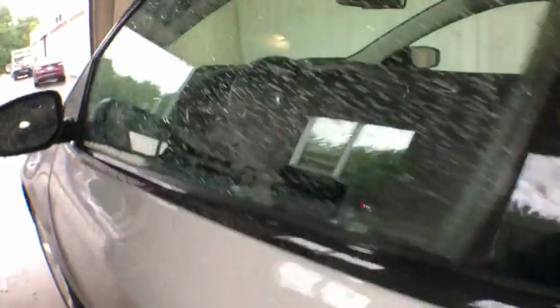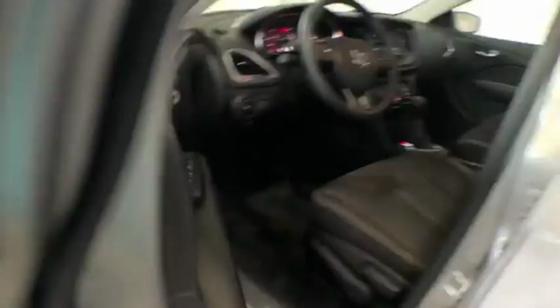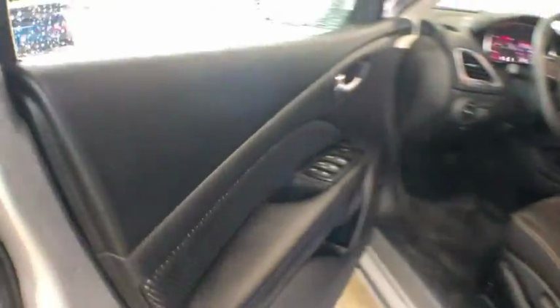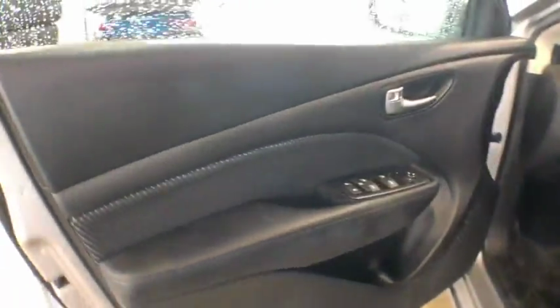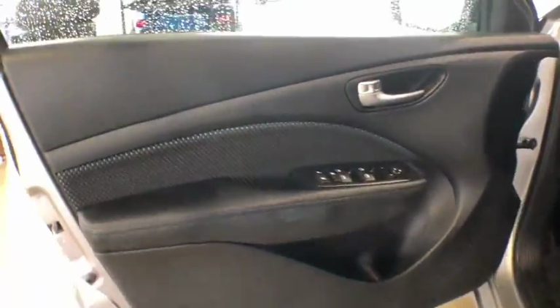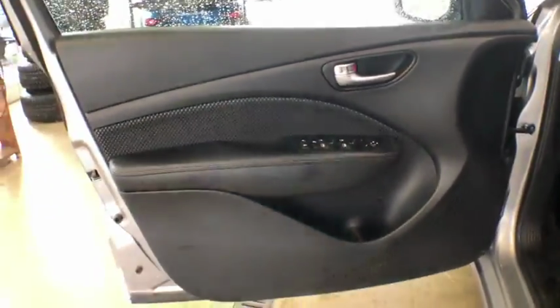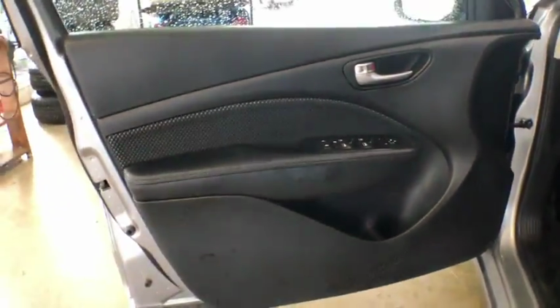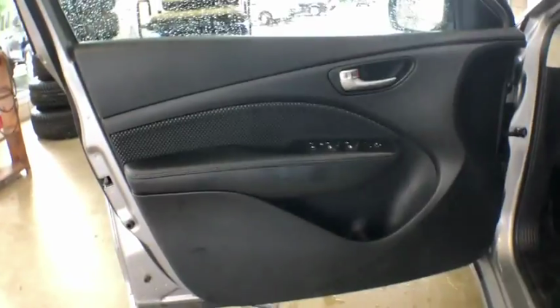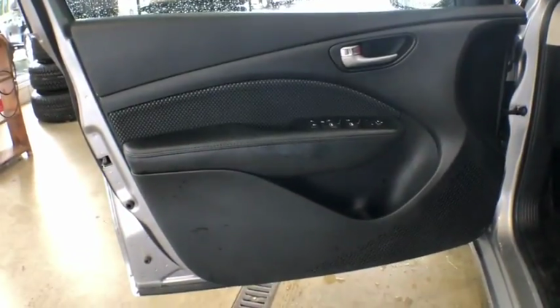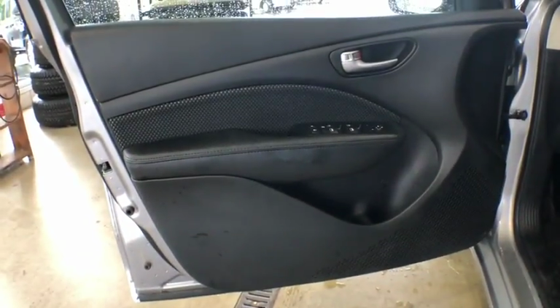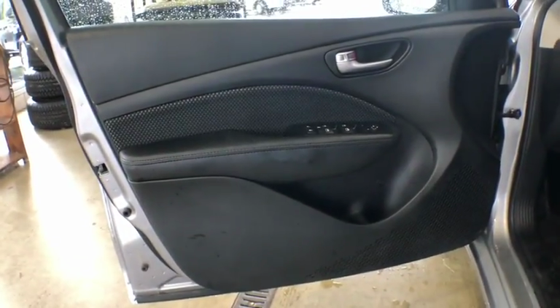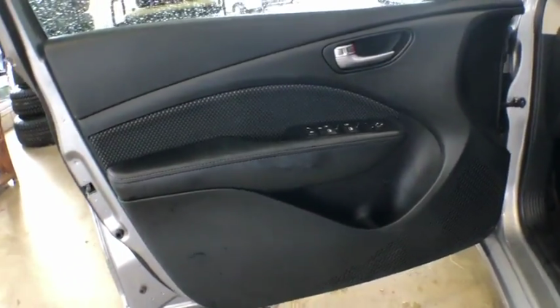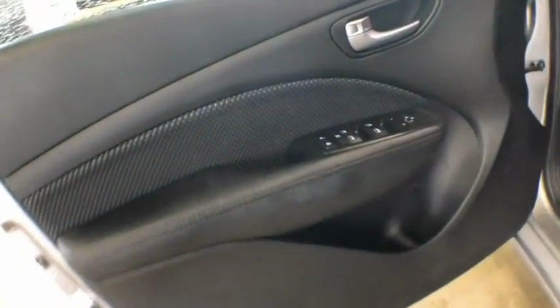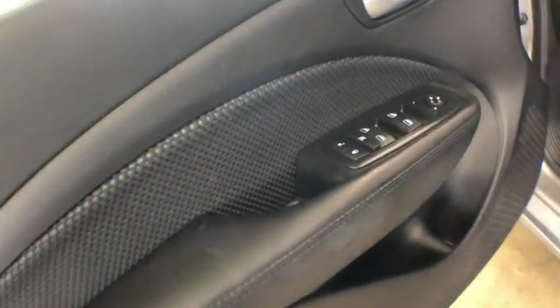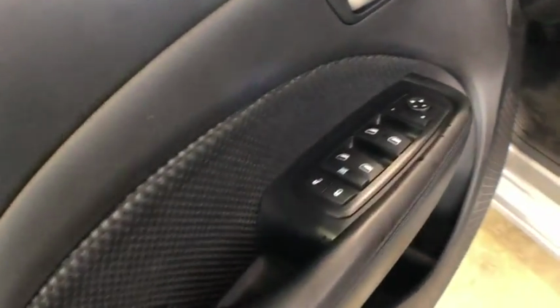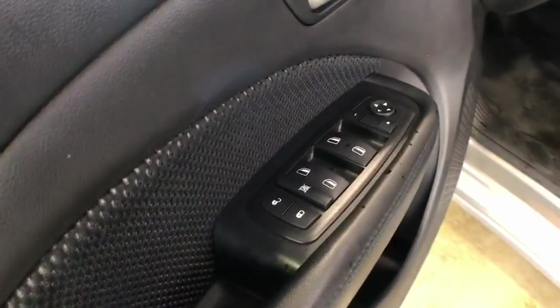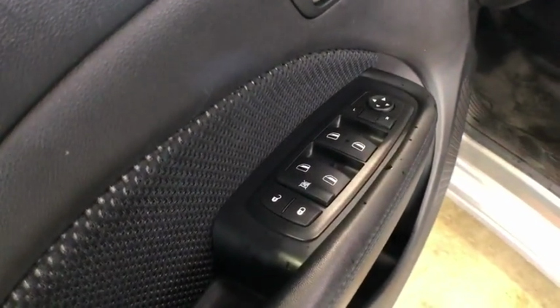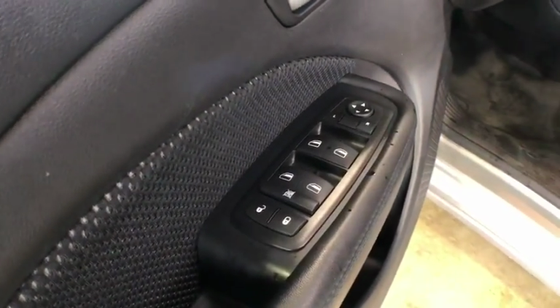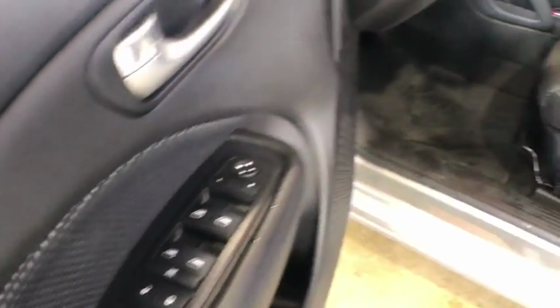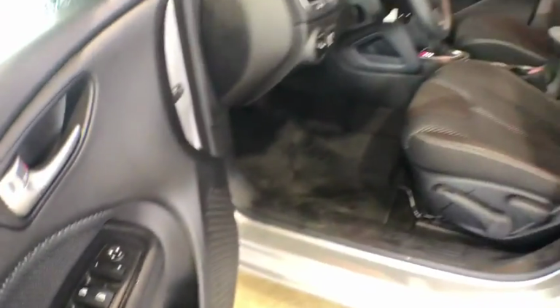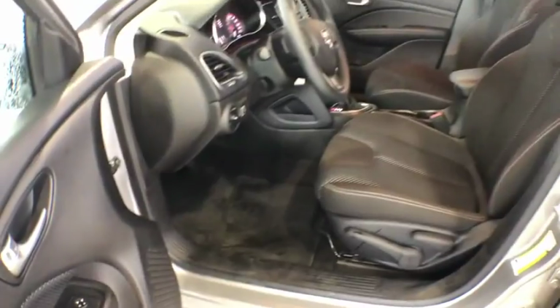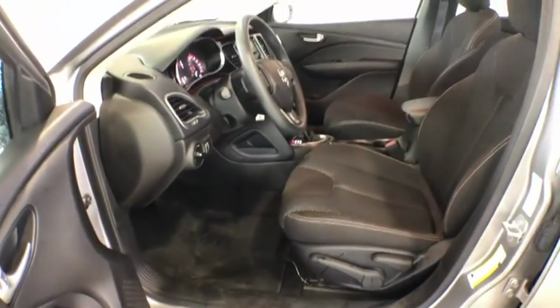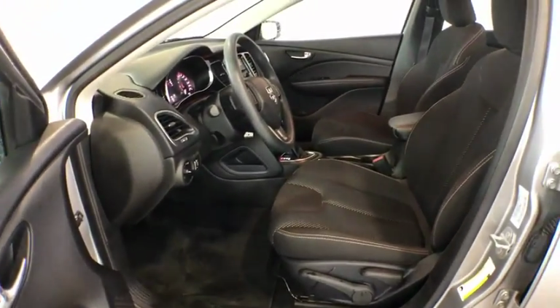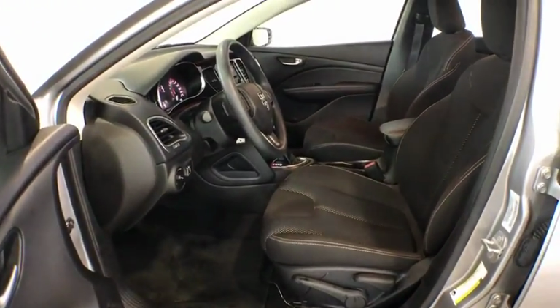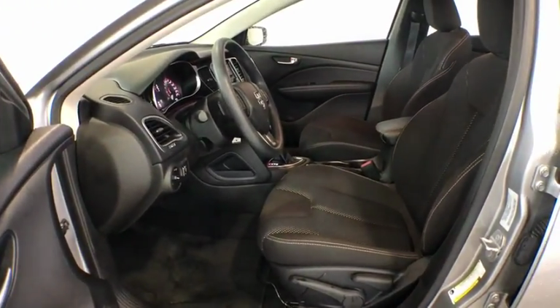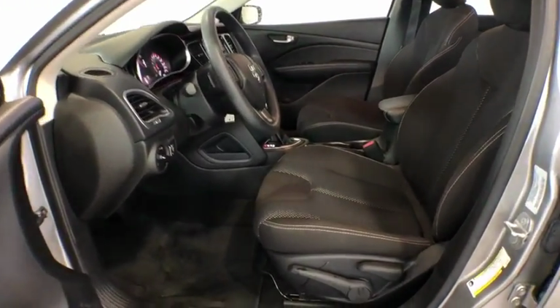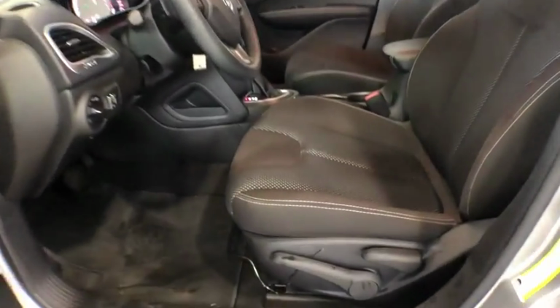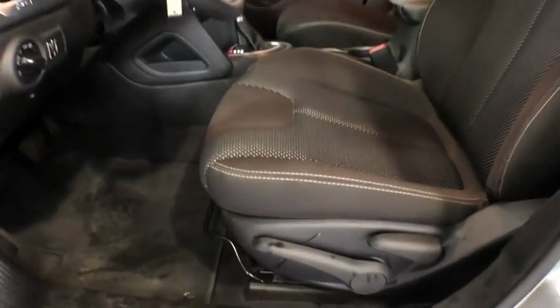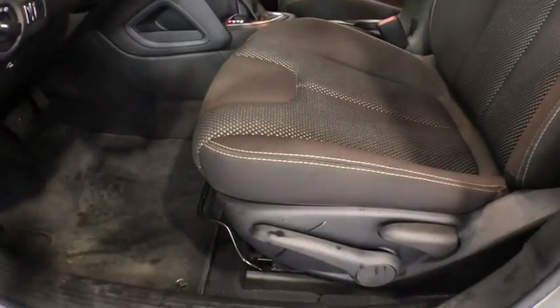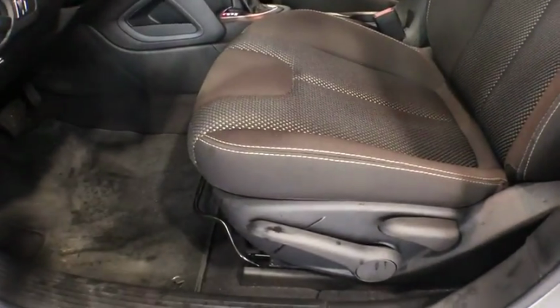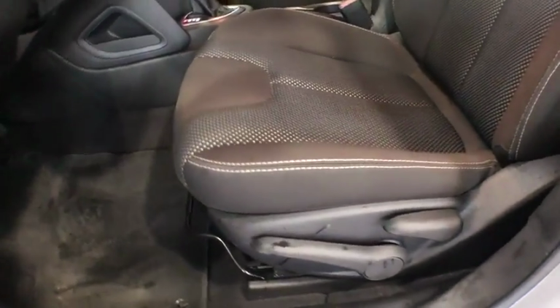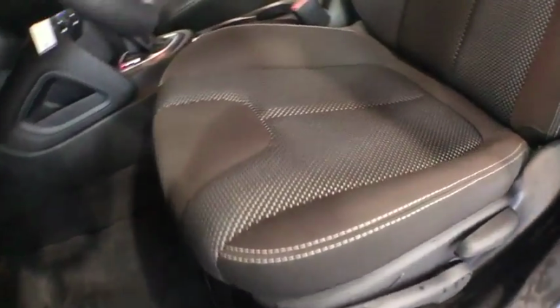This vehicle has less than 15,000 miles. Here are some of this vehicle's great options: keyless entry, traction control, steering wheel audio control, stability control, anti-lock braking system, Bluetooth.